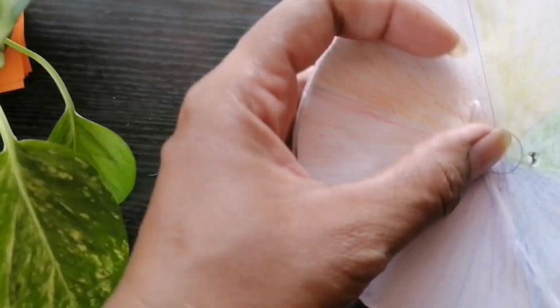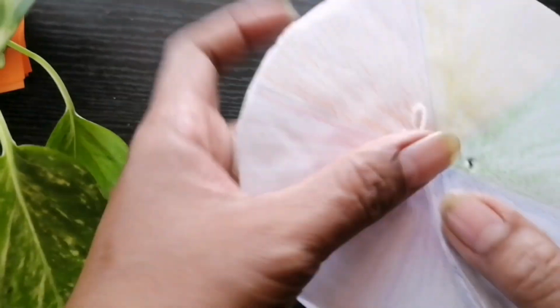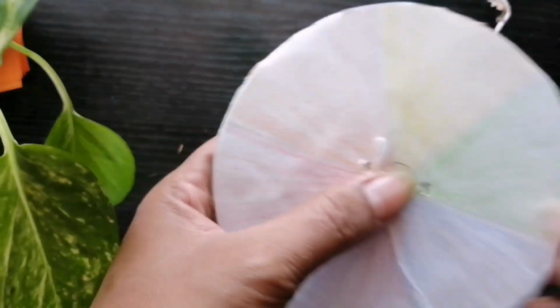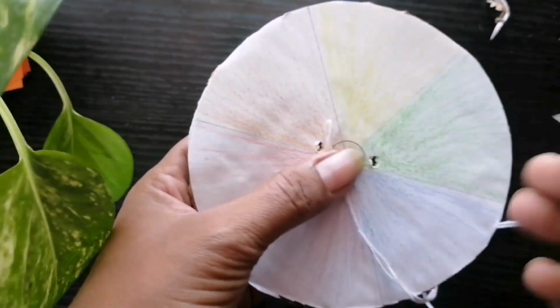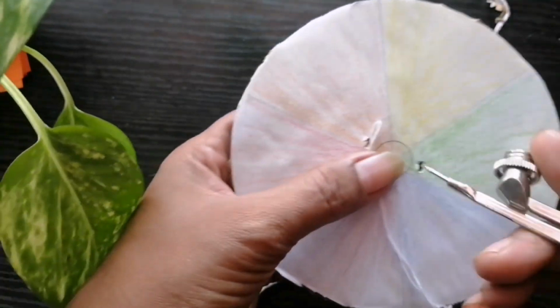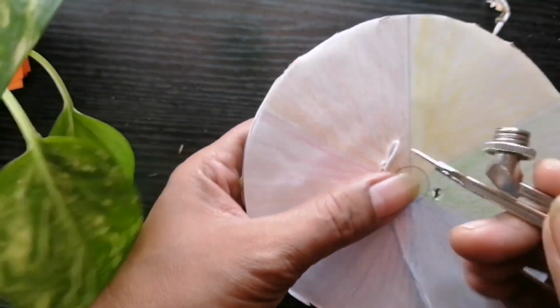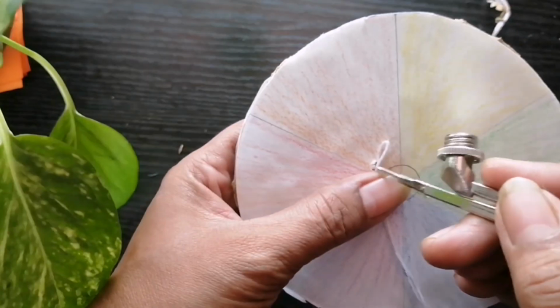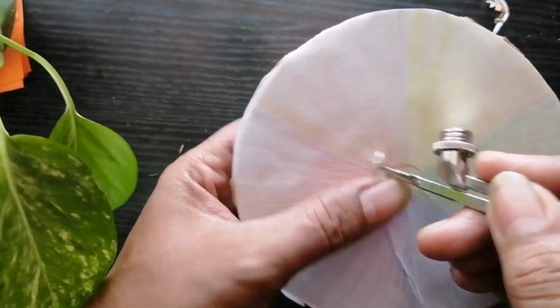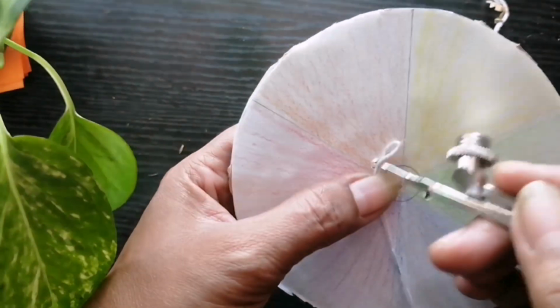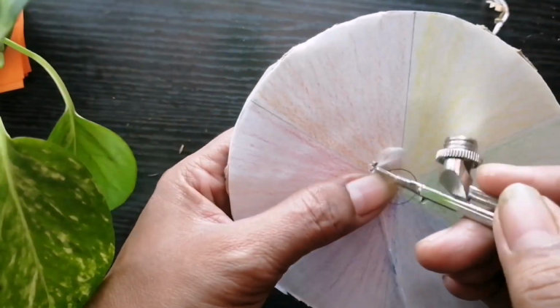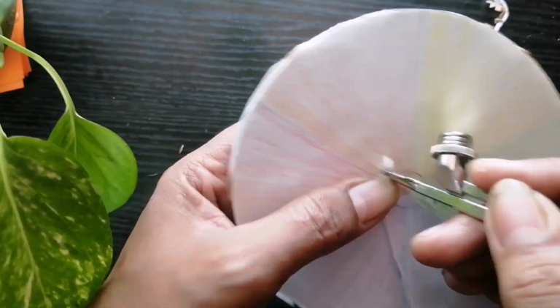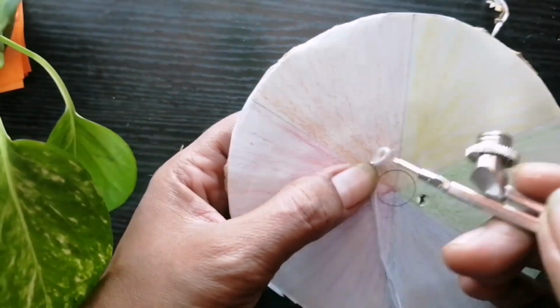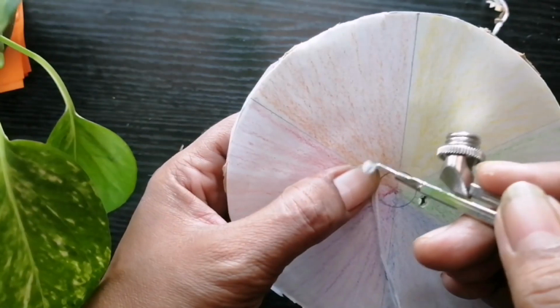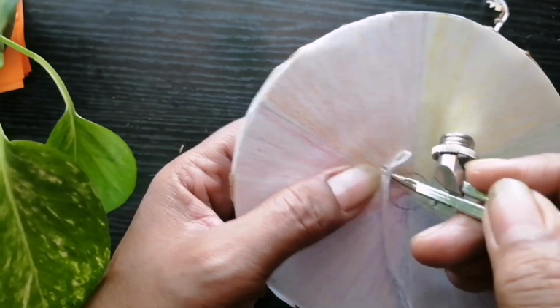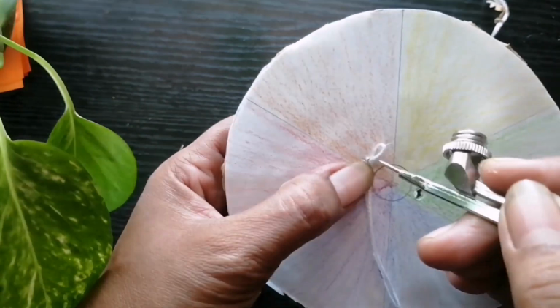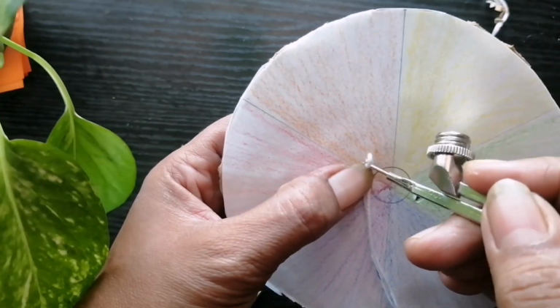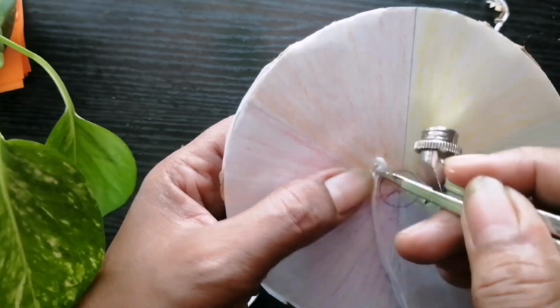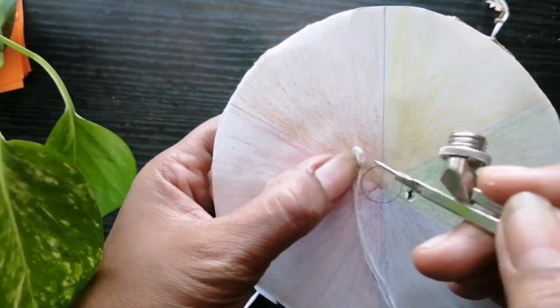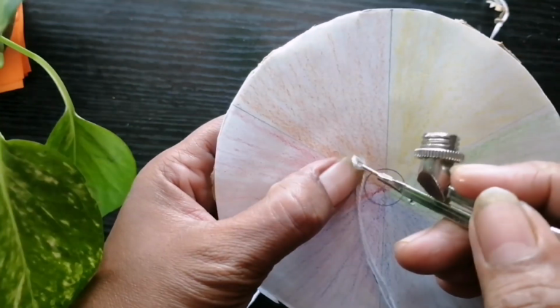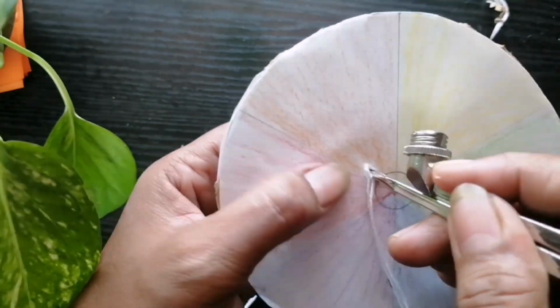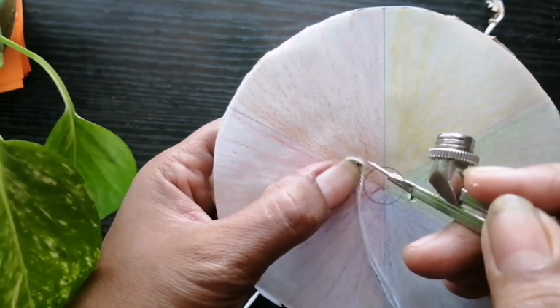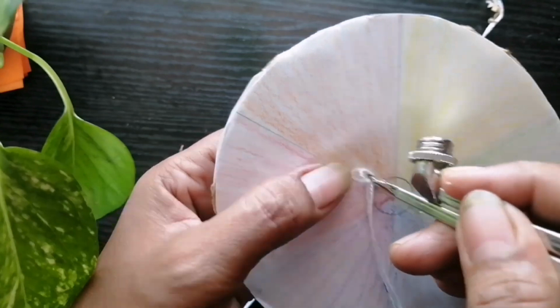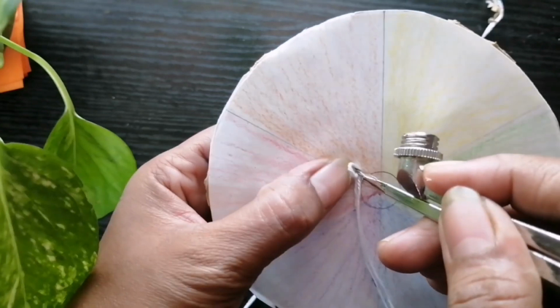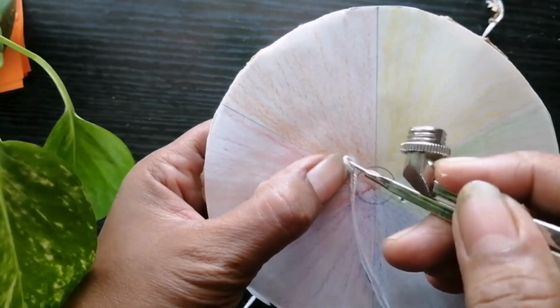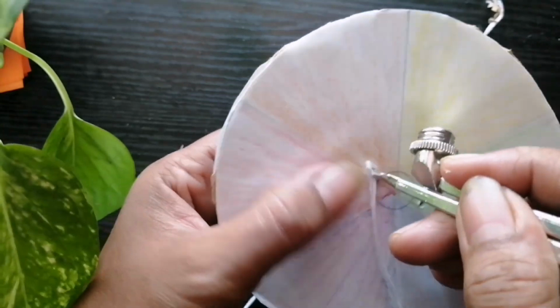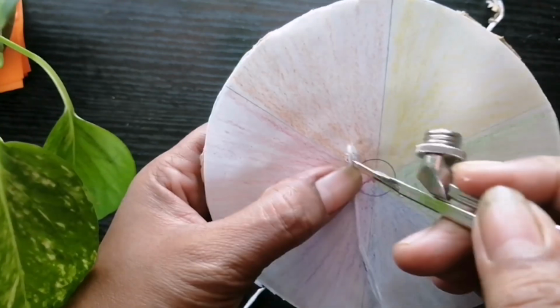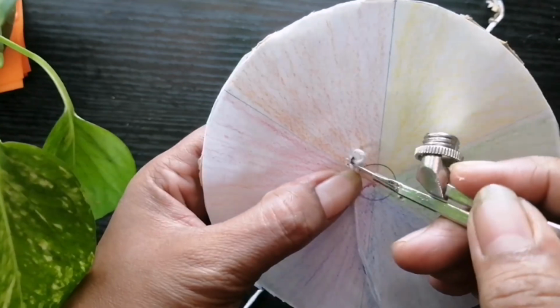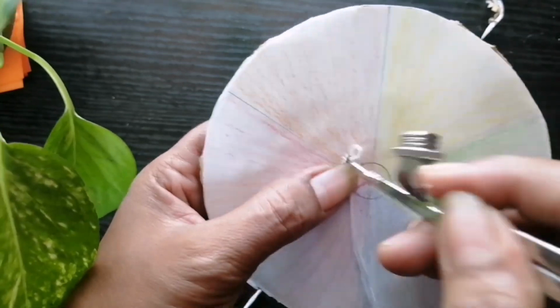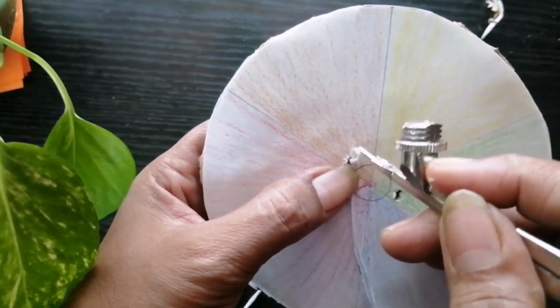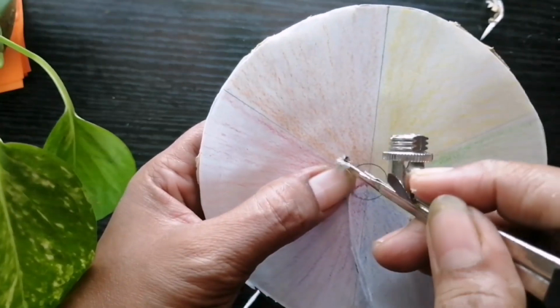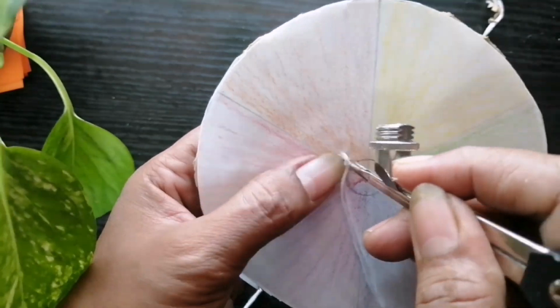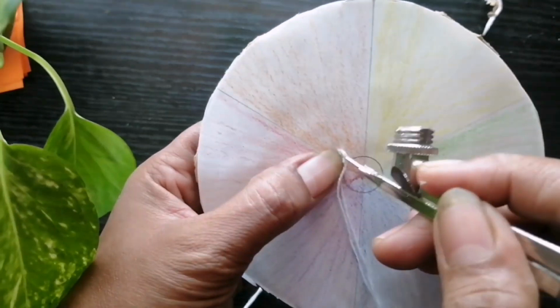Pass it through this hole and tie a knot on the ends.